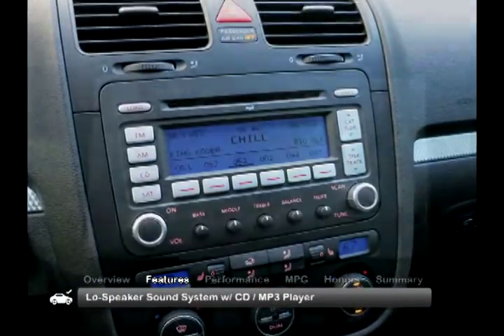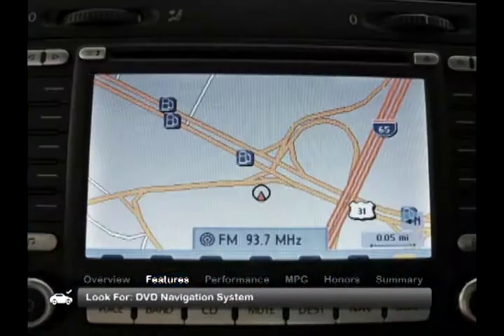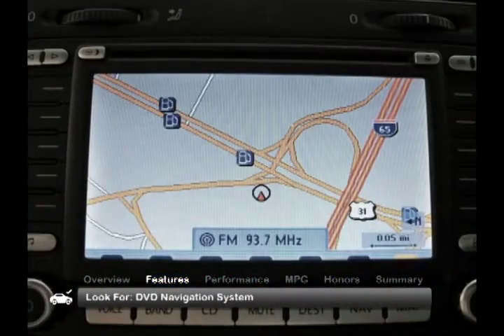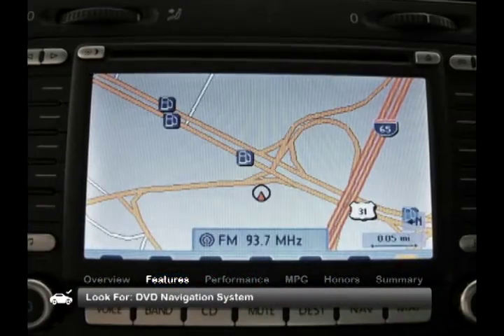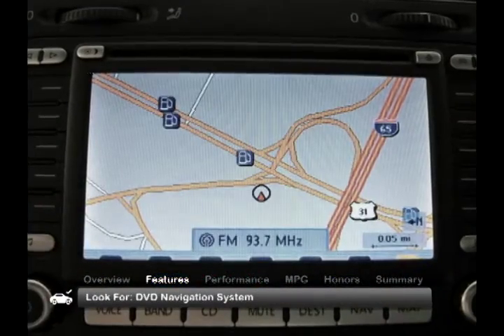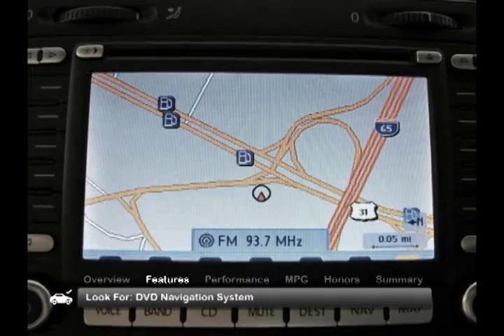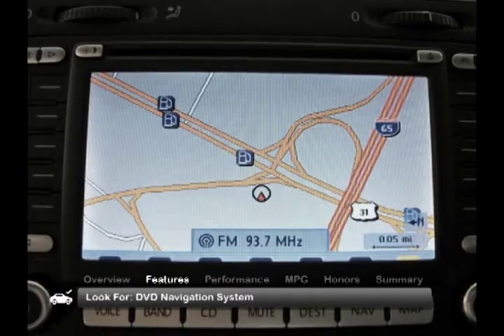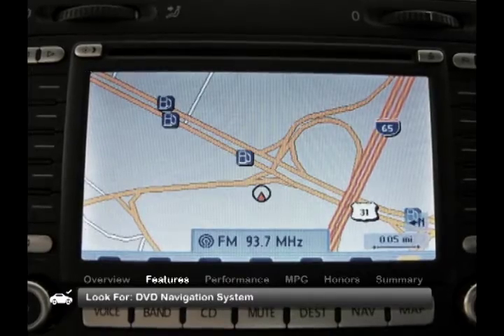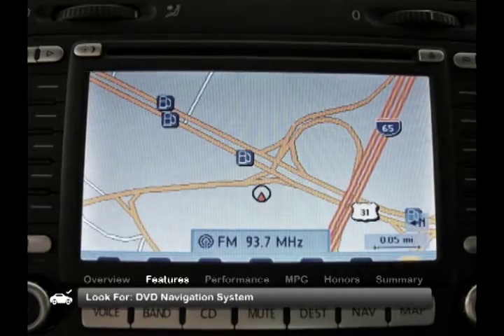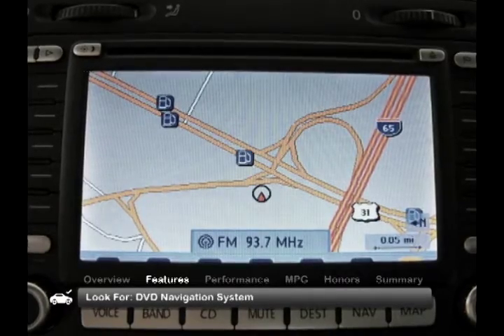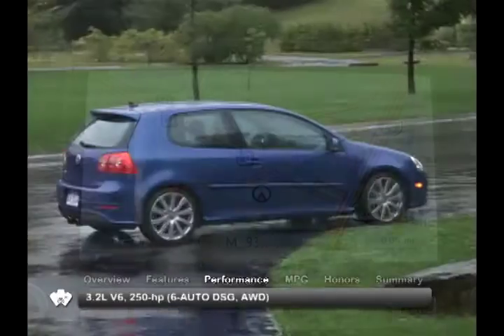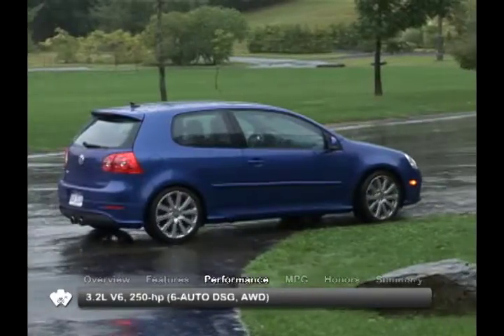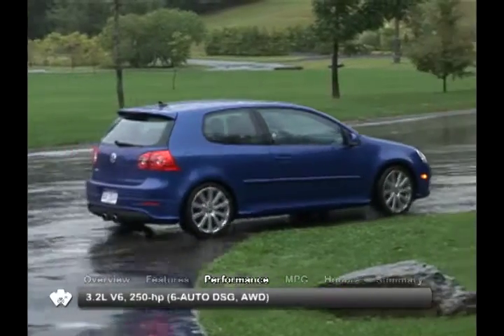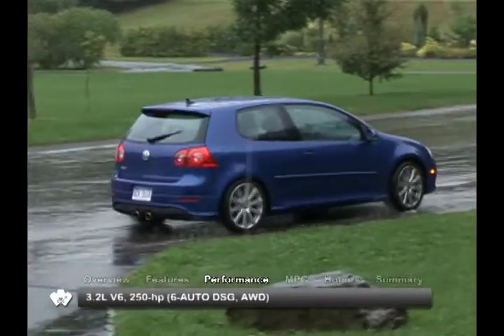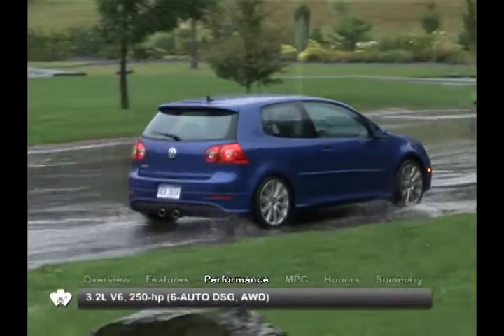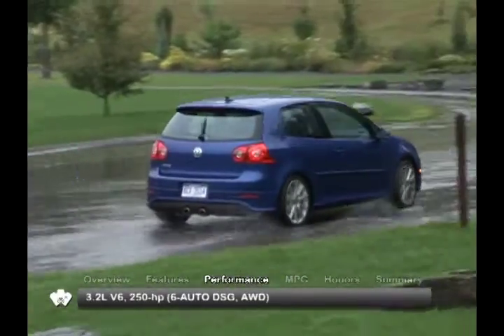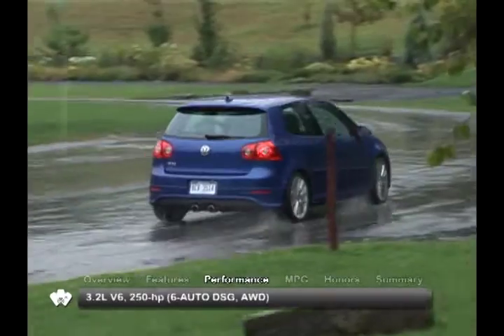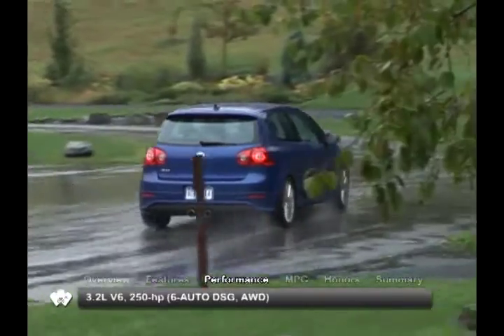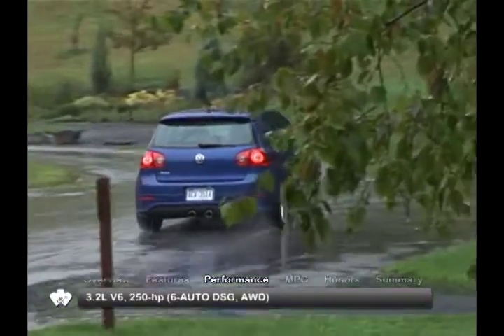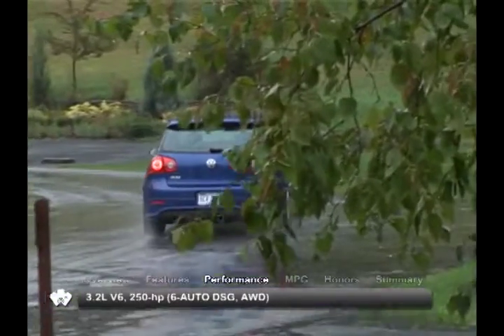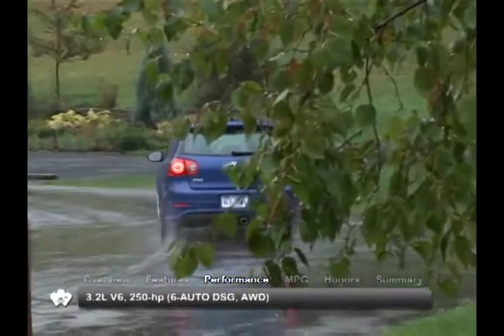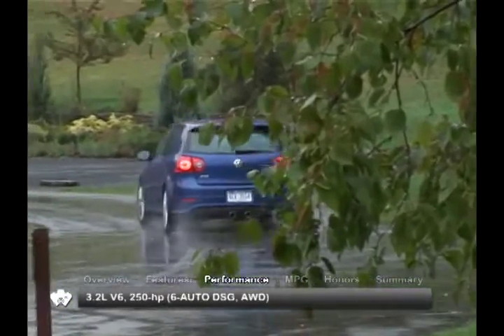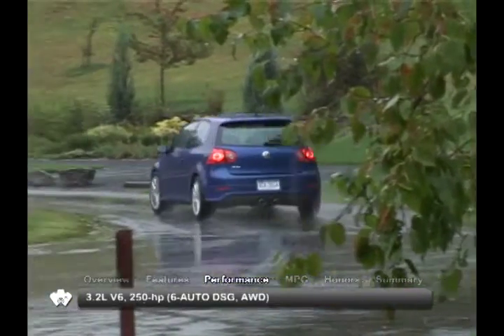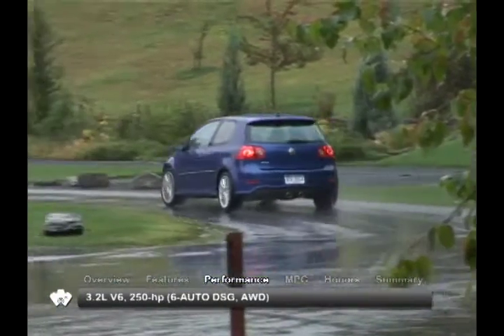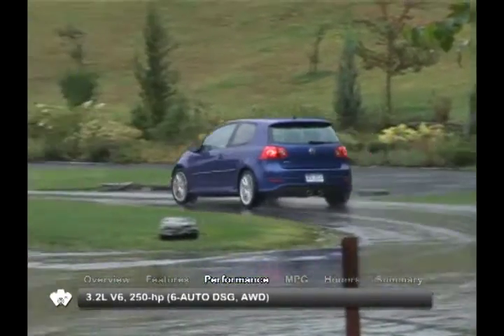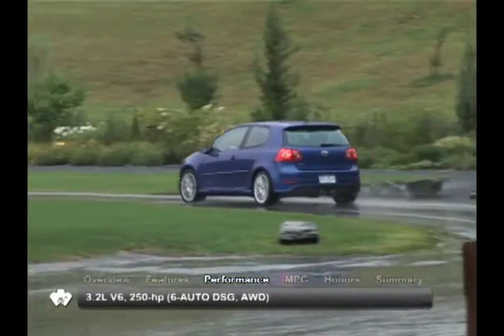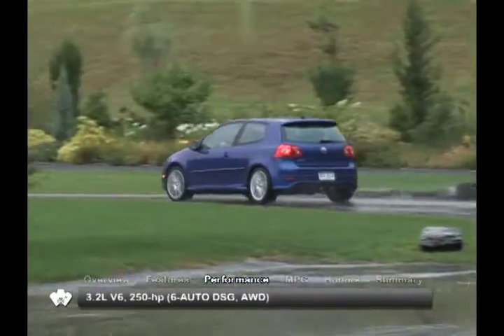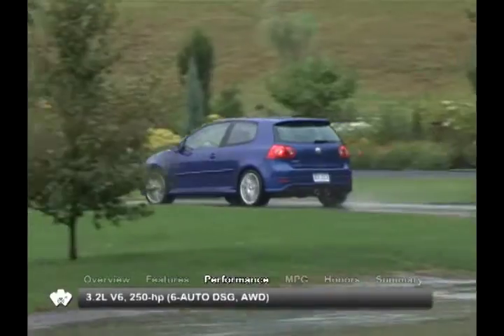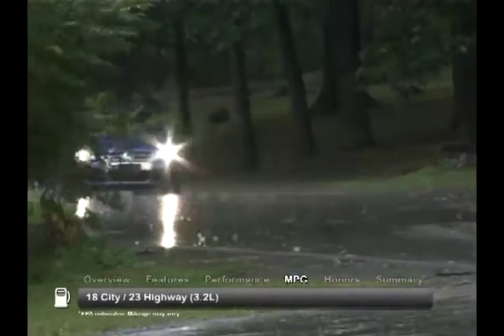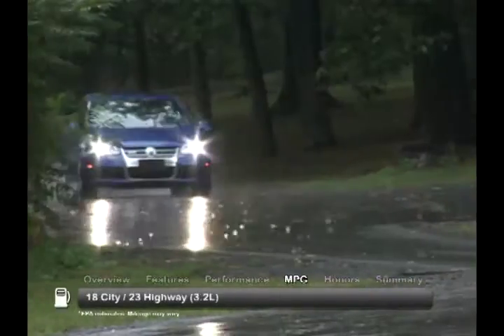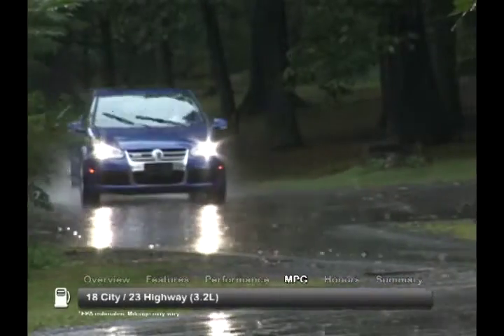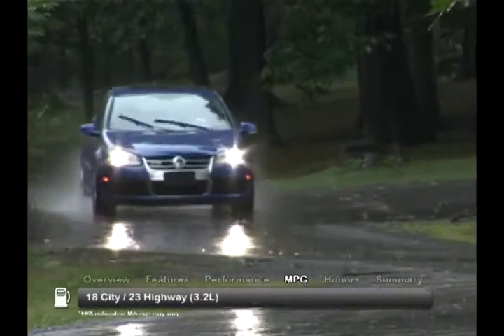Look for a DVD navigation system as a great additional feature. The 2008 Volkswagen R32 is powered by a 3.2-liter V6 engine through a 6-speed automatic direct-shift gearbox. Here are the estimates for fuel economy.